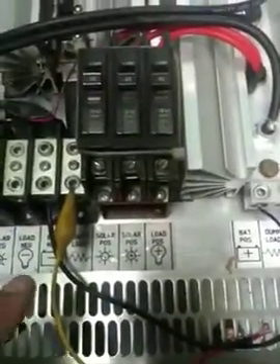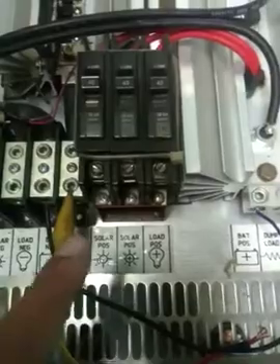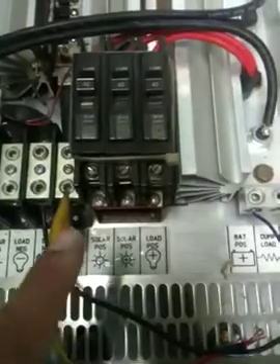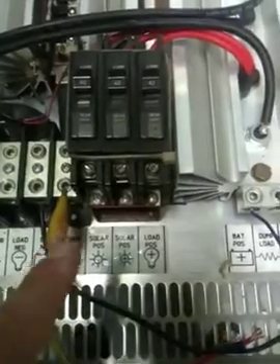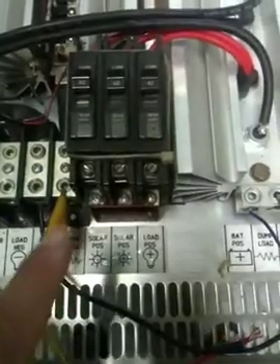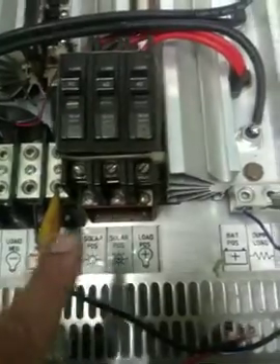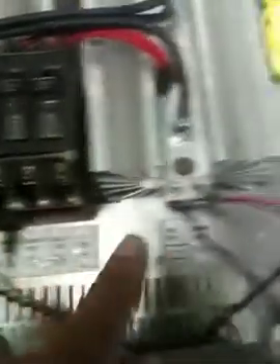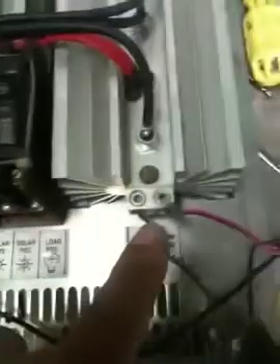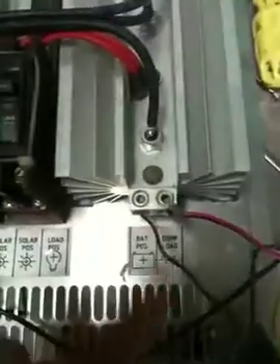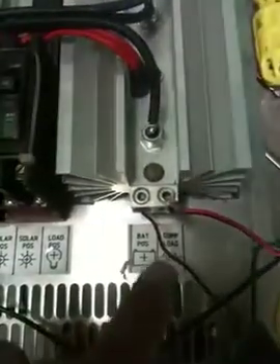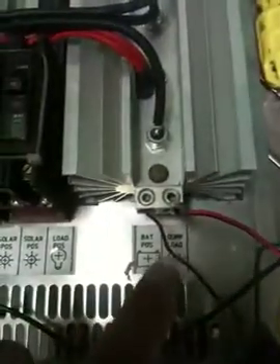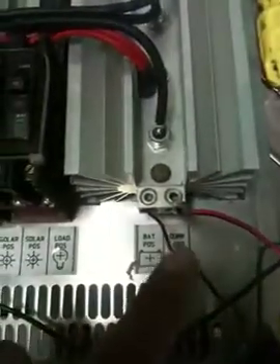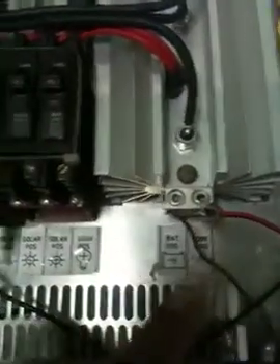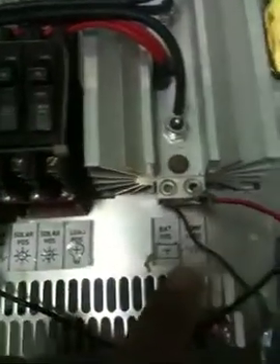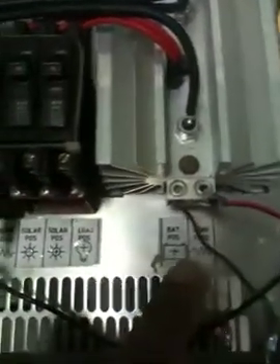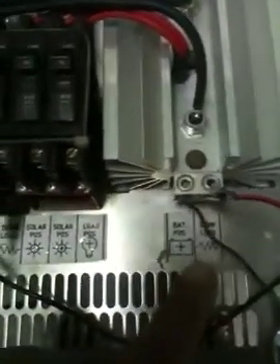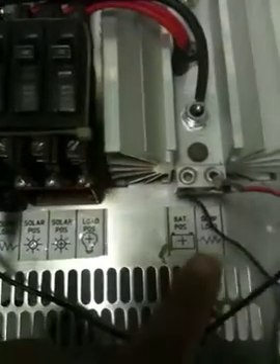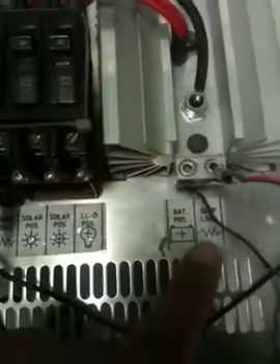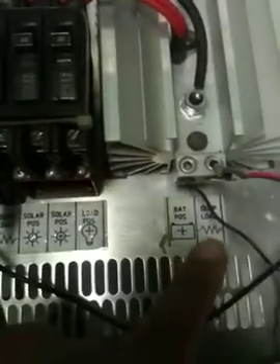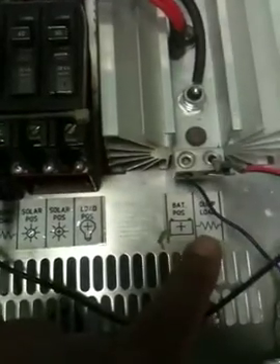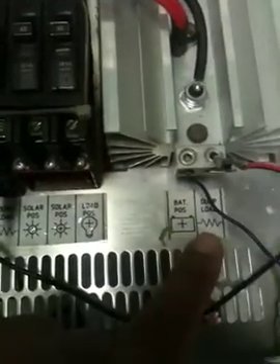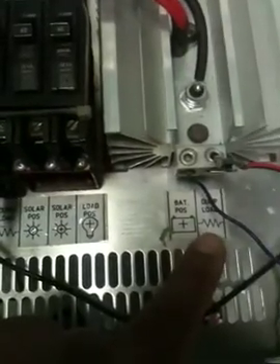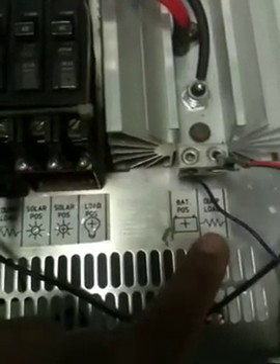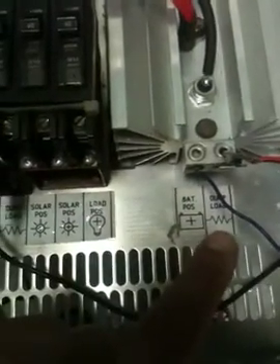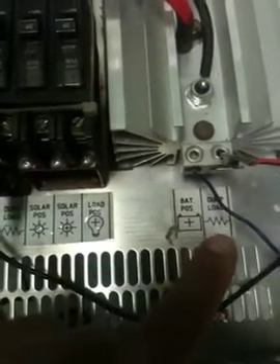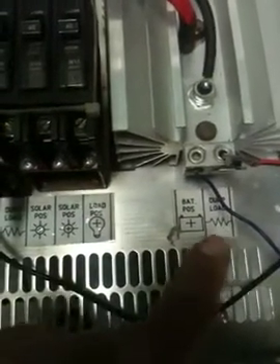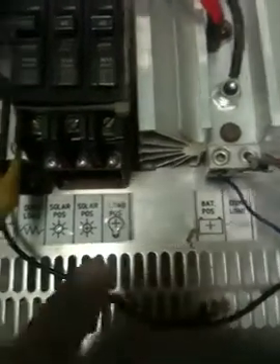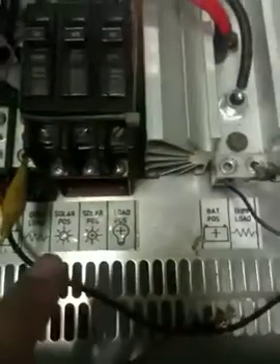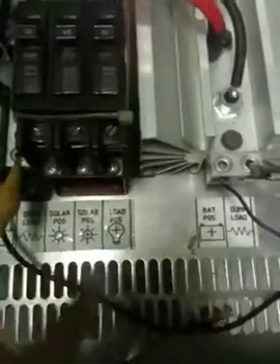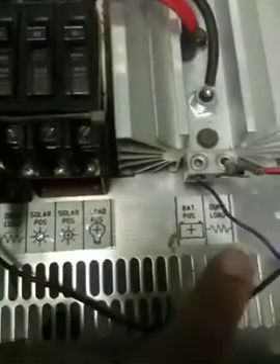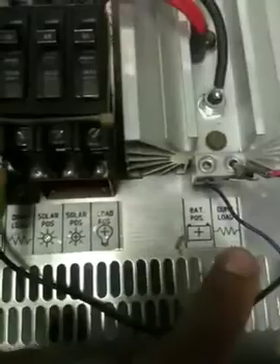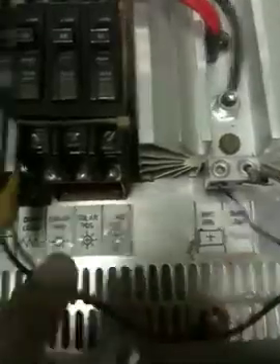The dump load is right there on the positive. It's just positive and negative, so it doesn't matter — they give you that resistor symbol.